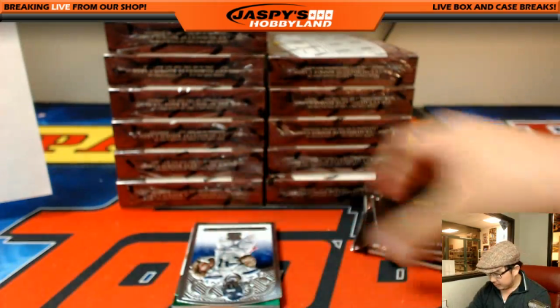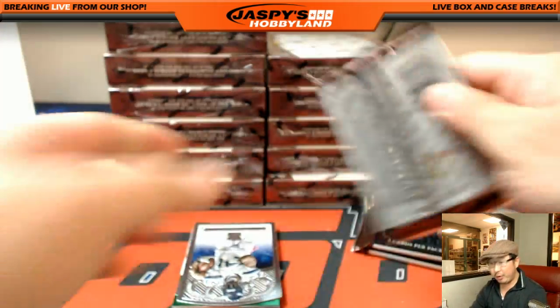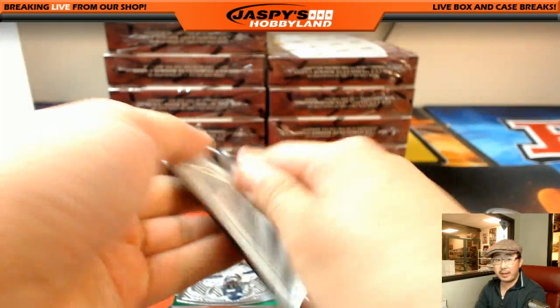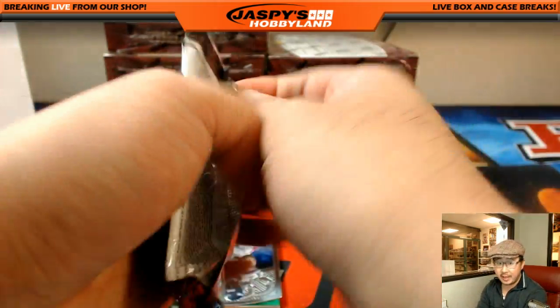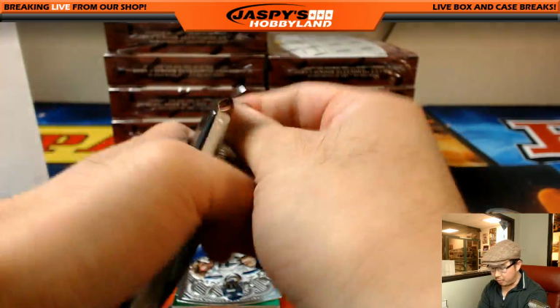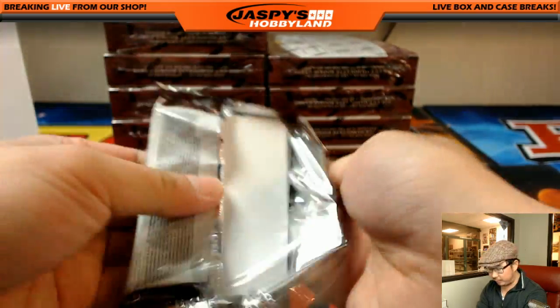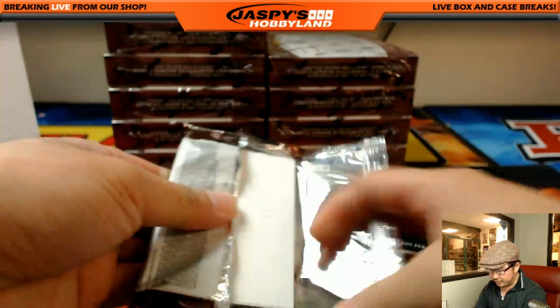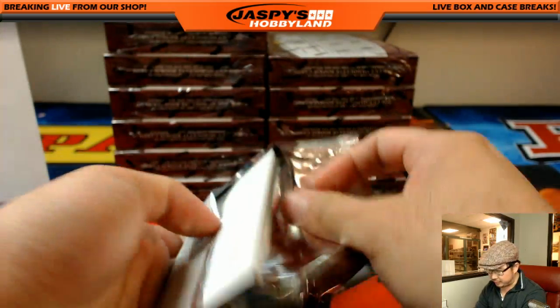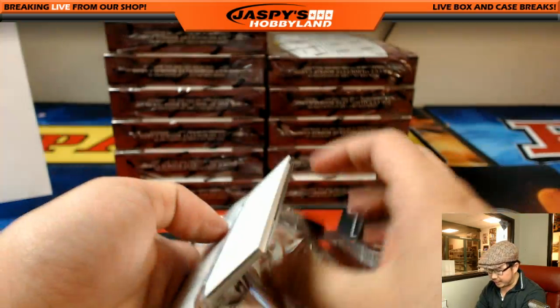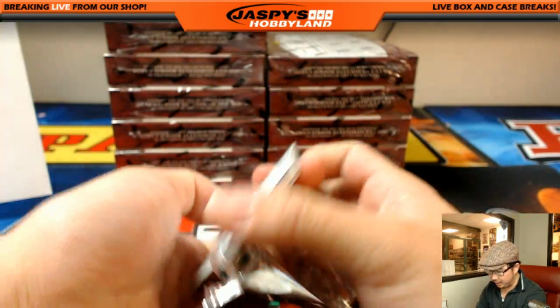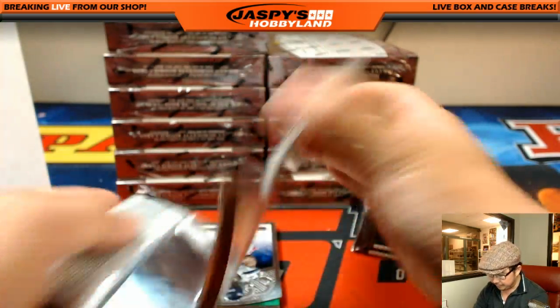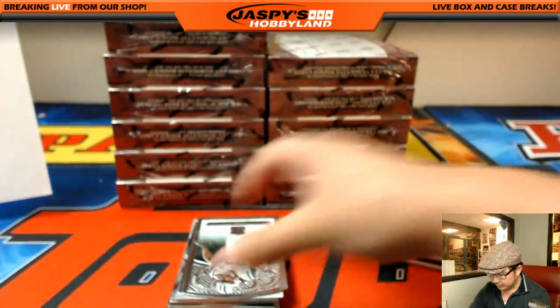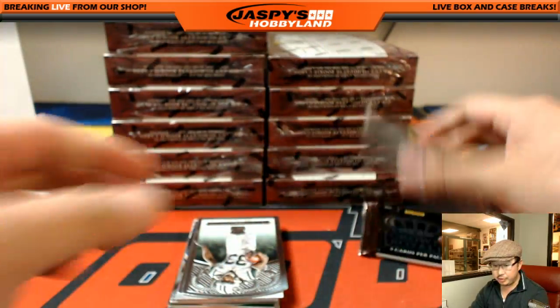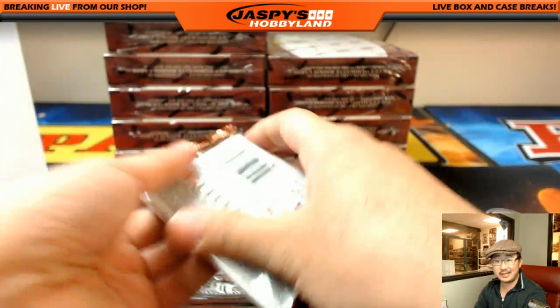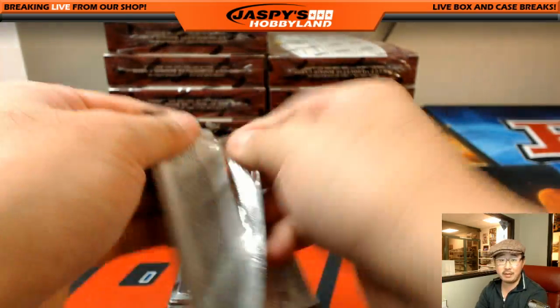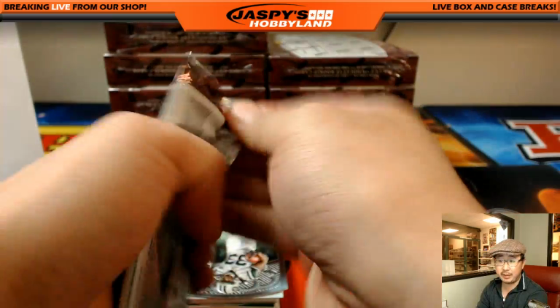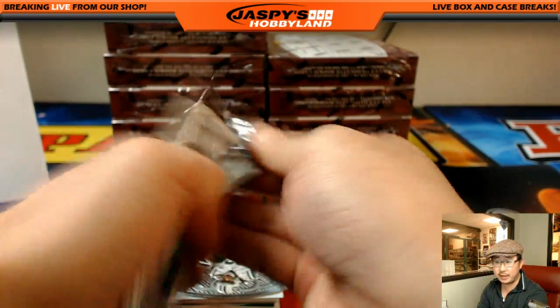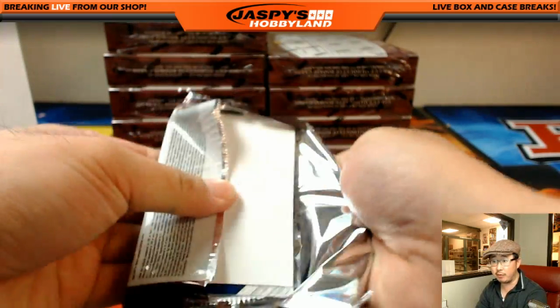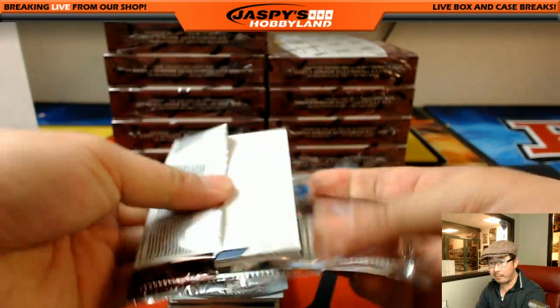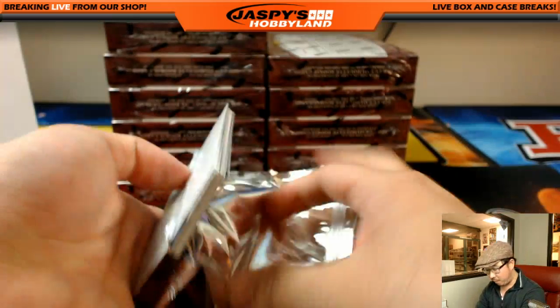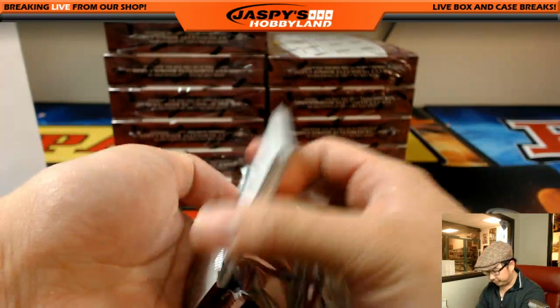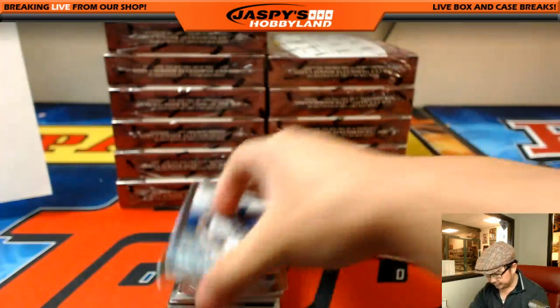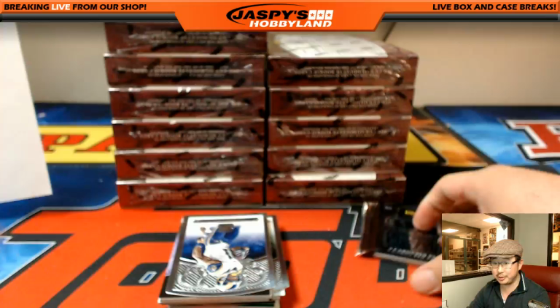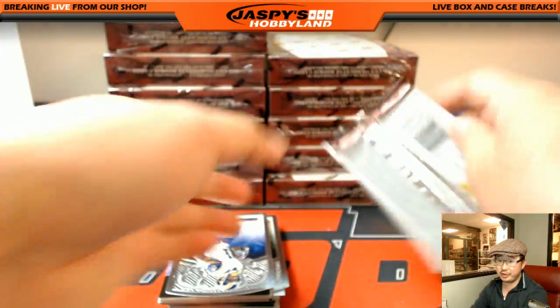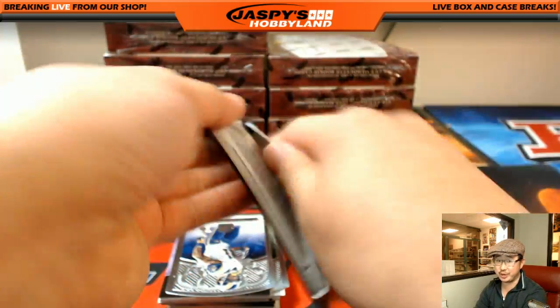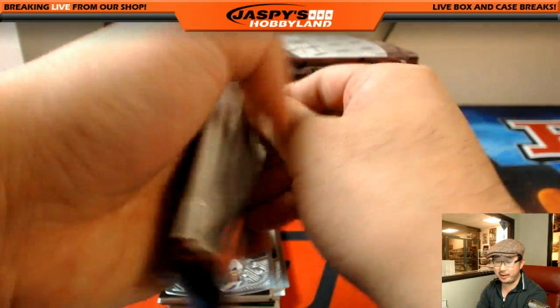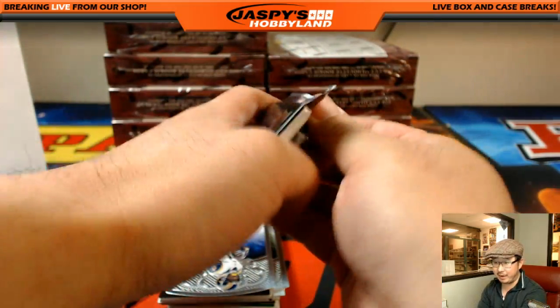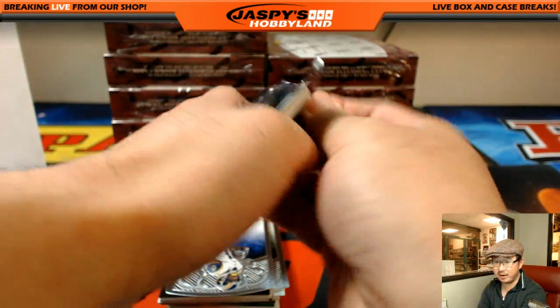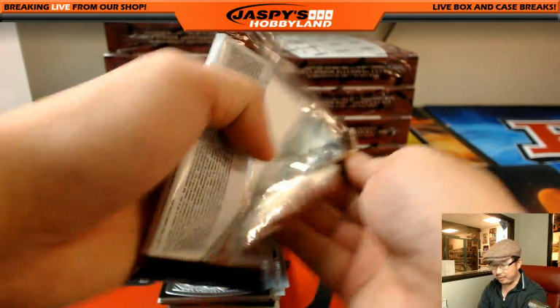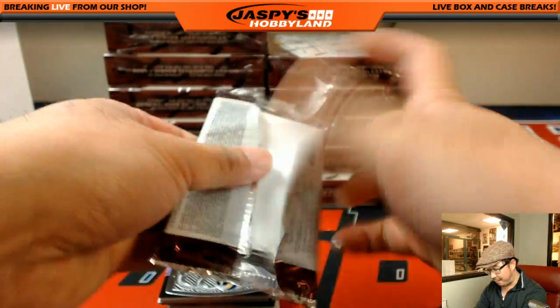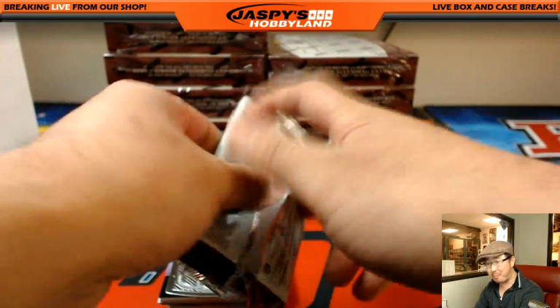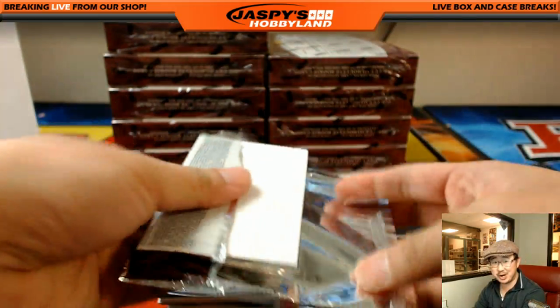Pre-orders of plates and patches are available on the website, jaspishobbyland.com. If you want to do 2016 Panini plates and patches, go for it. Don't jinx it, Joe P. I'm not even going to say it on camera. I dare not.